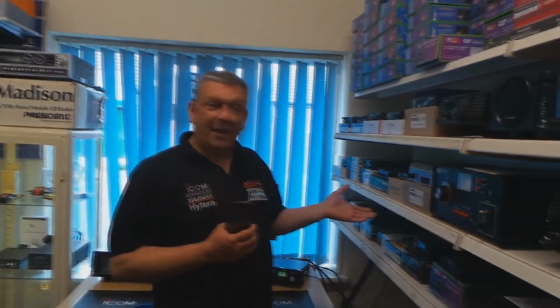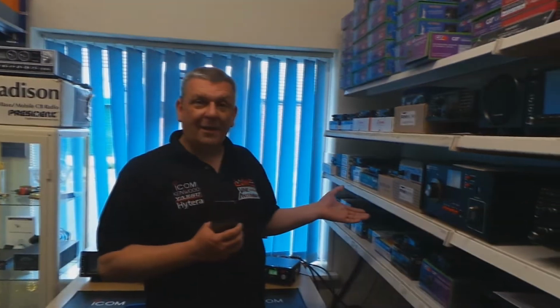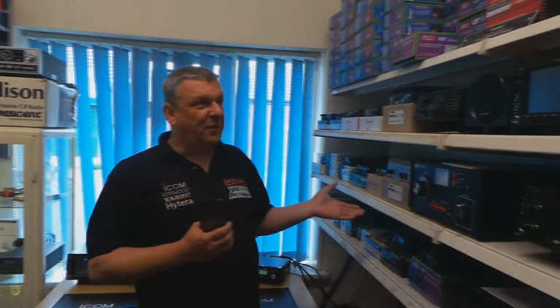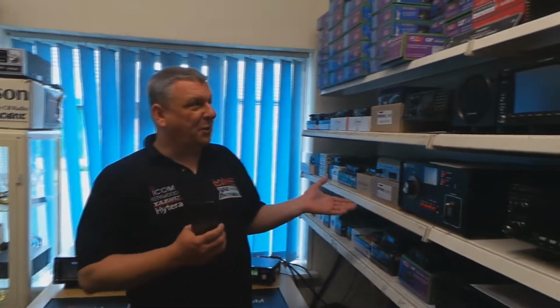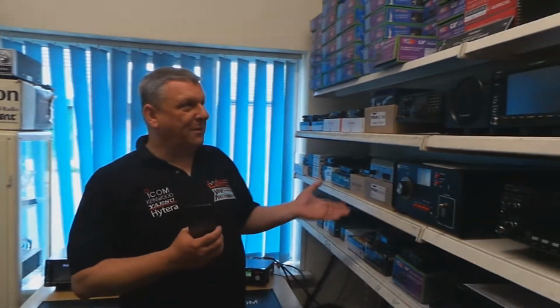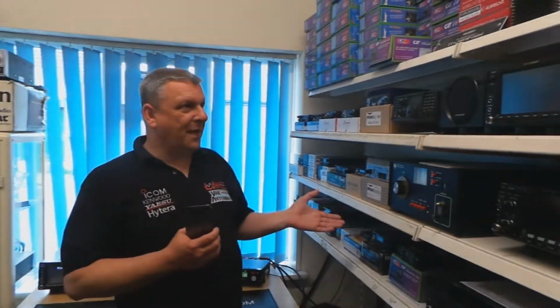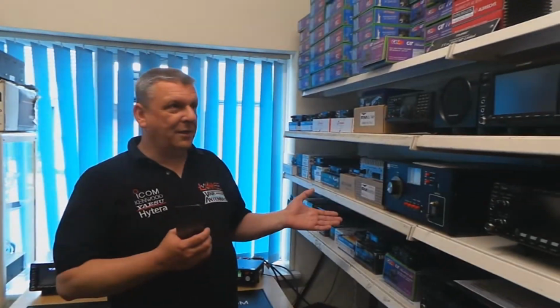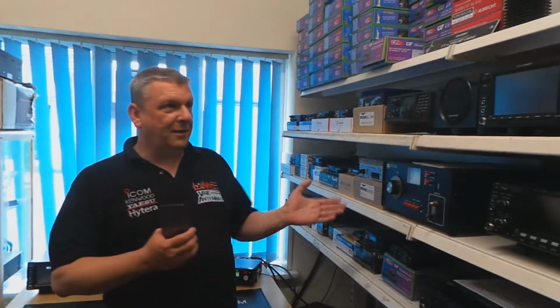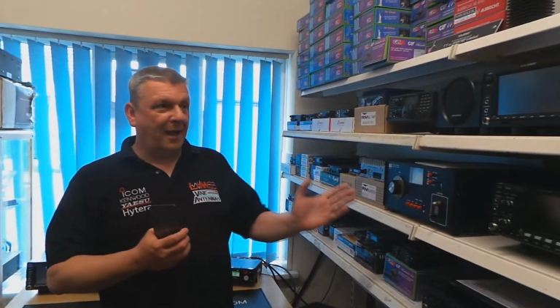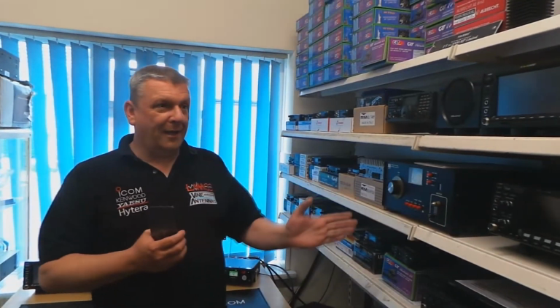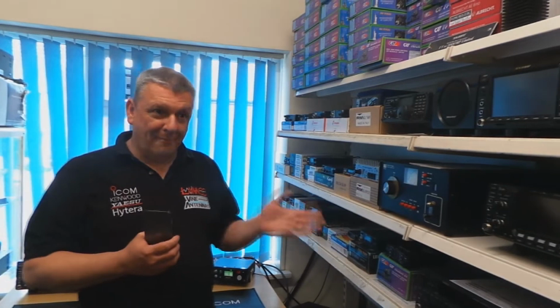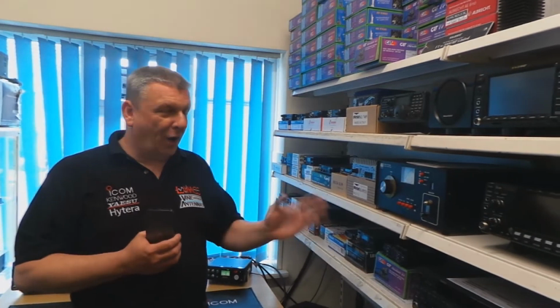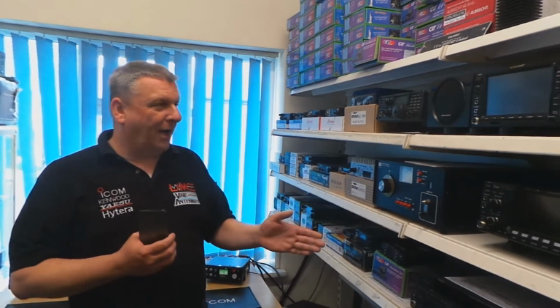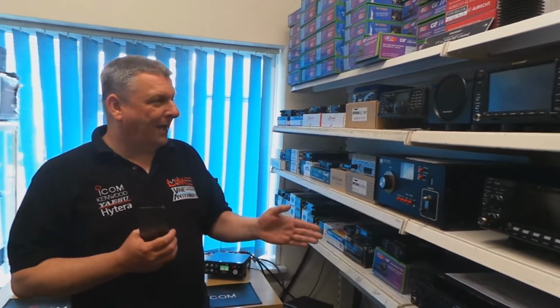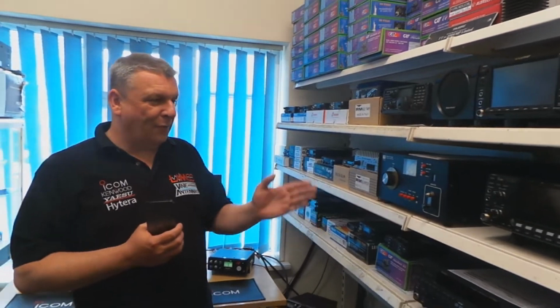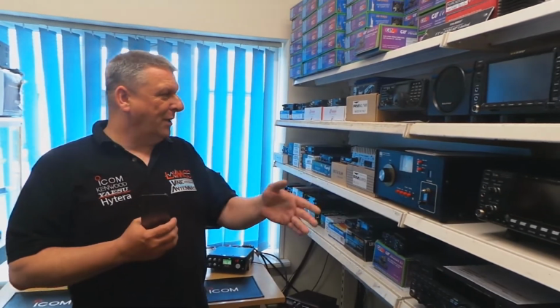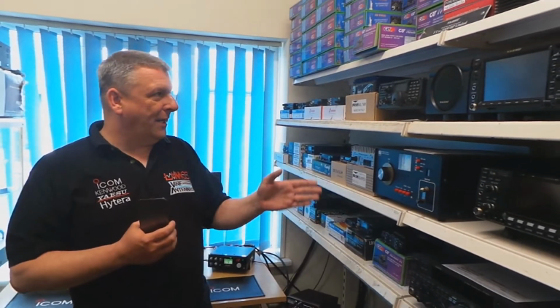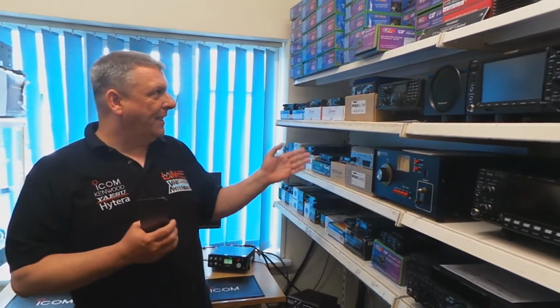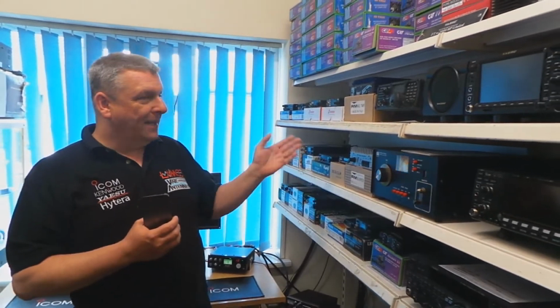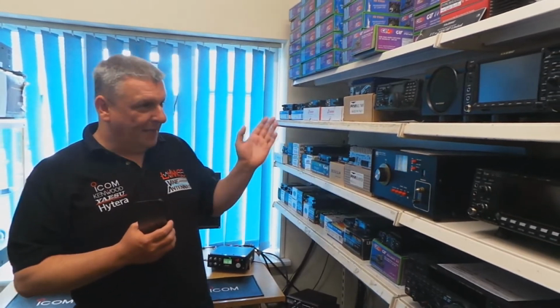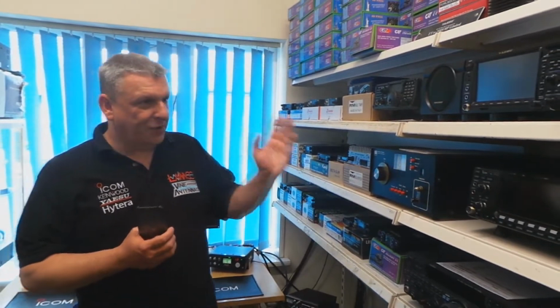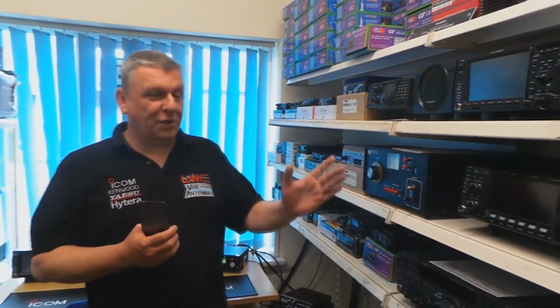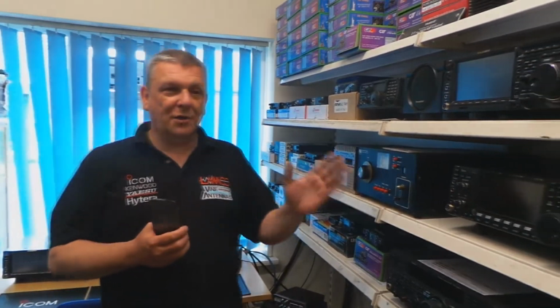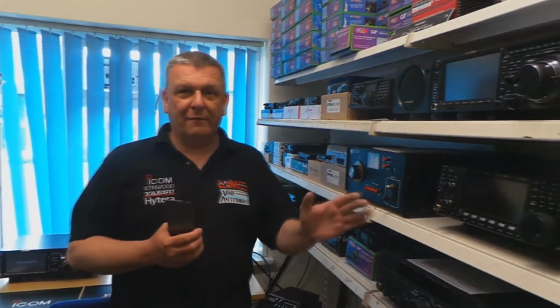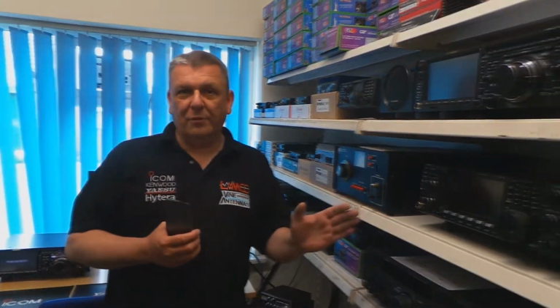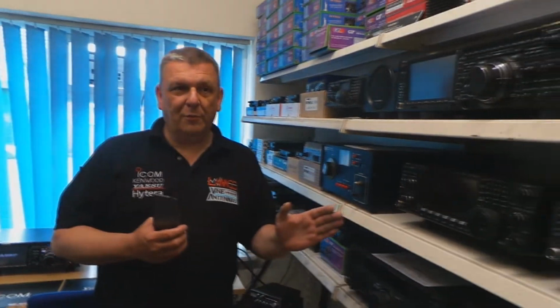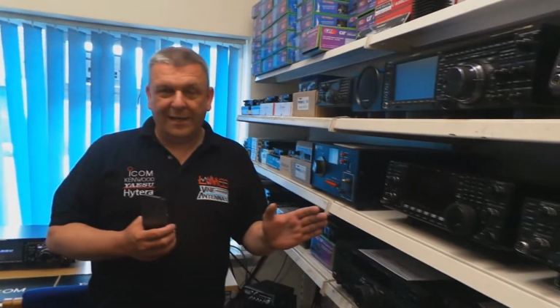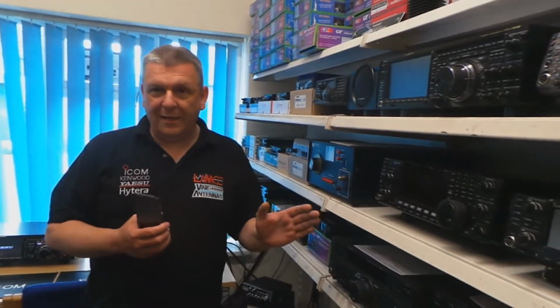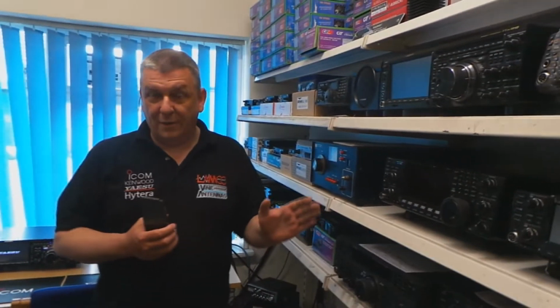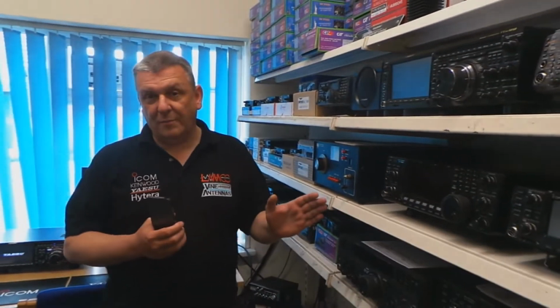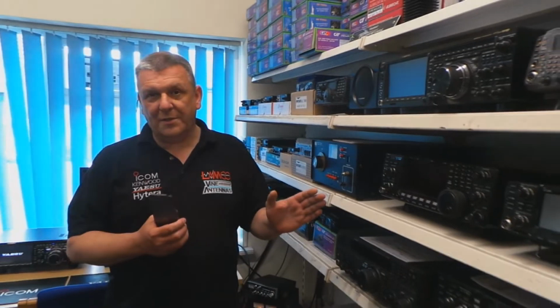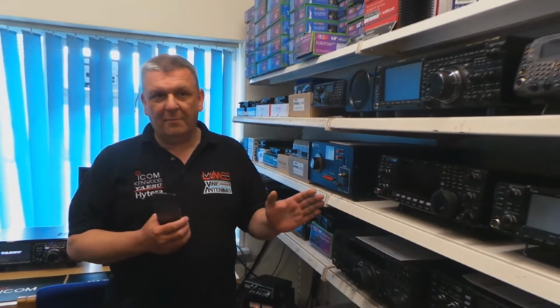We'll start here in the used equipment section. I may not highlight everything on here — it's just to show the sheer volume that we're getting in at the moment.